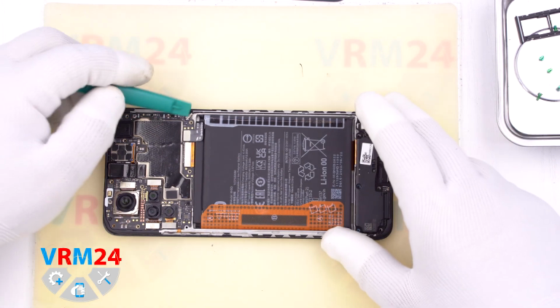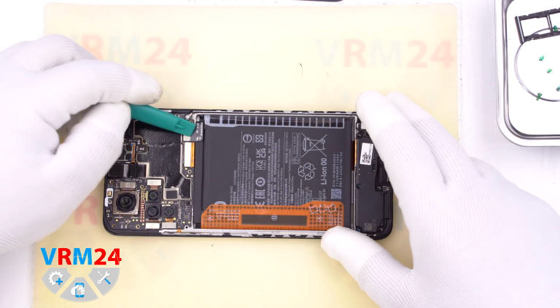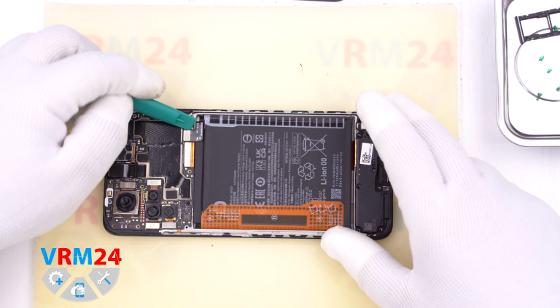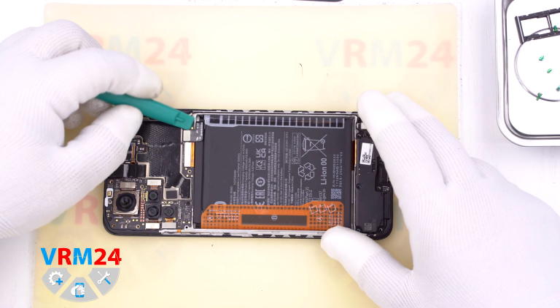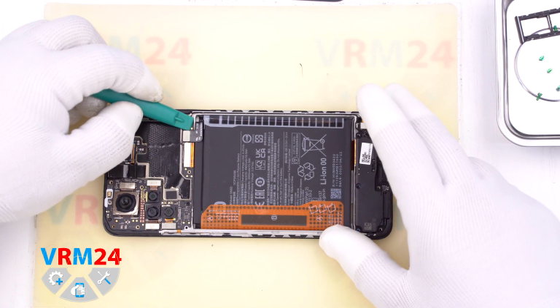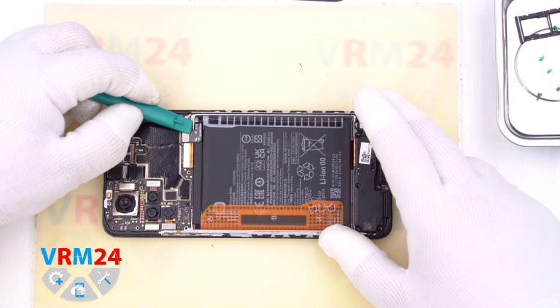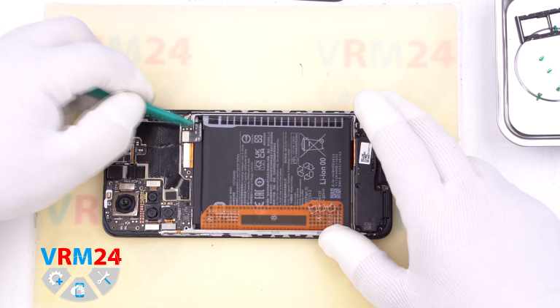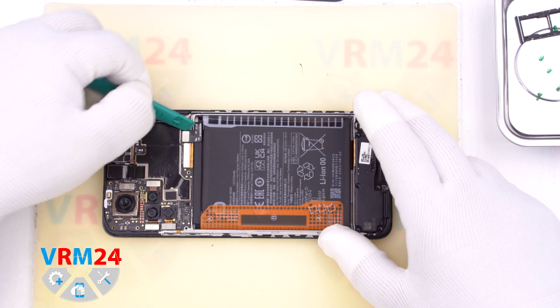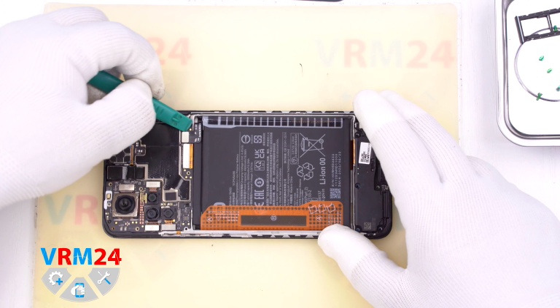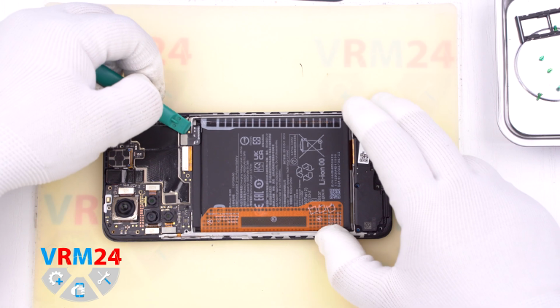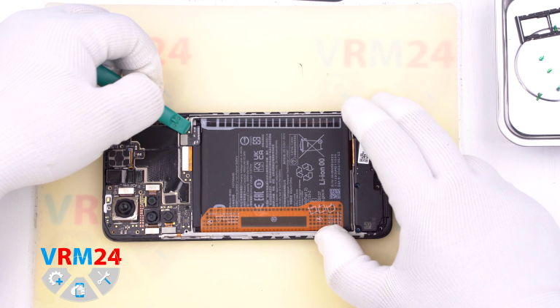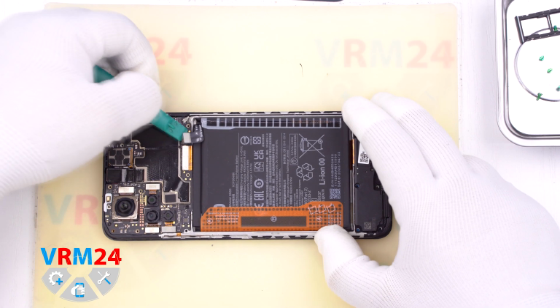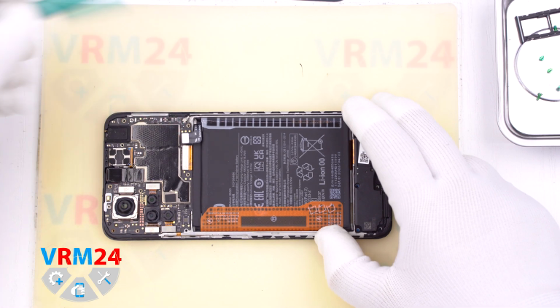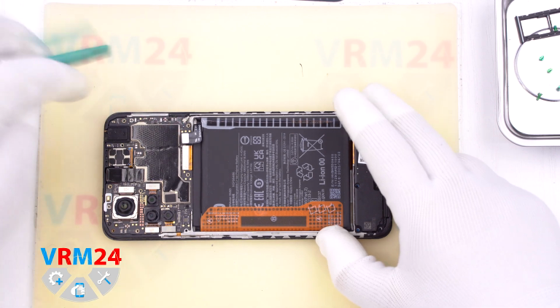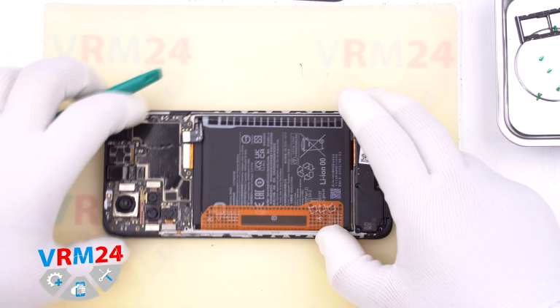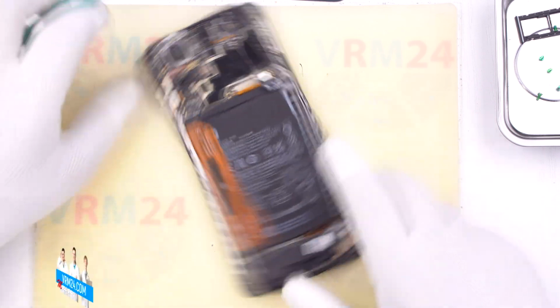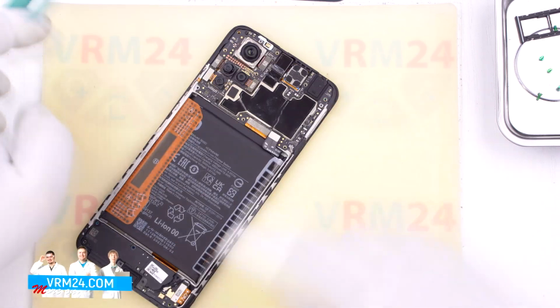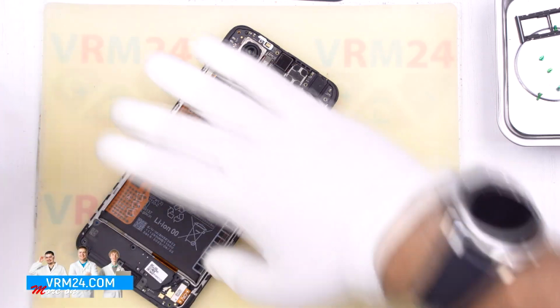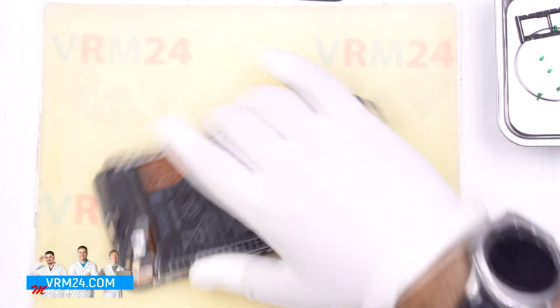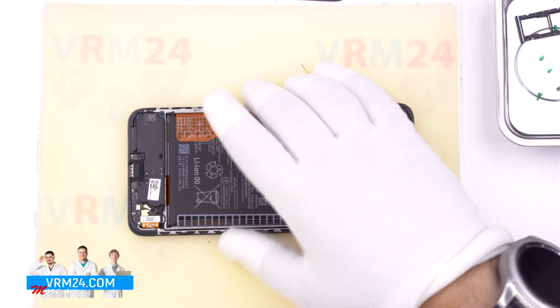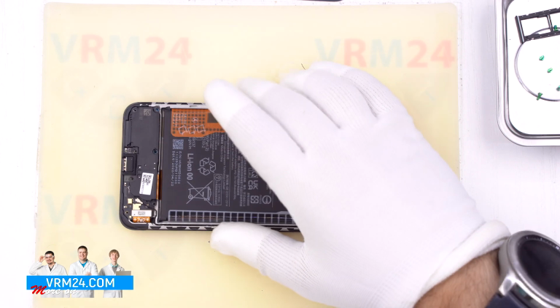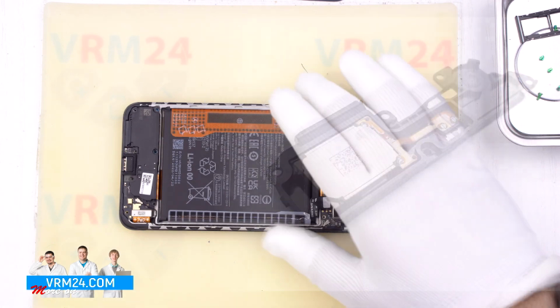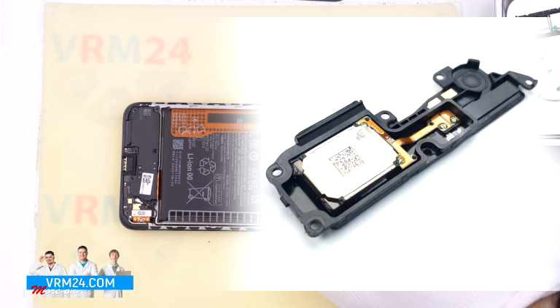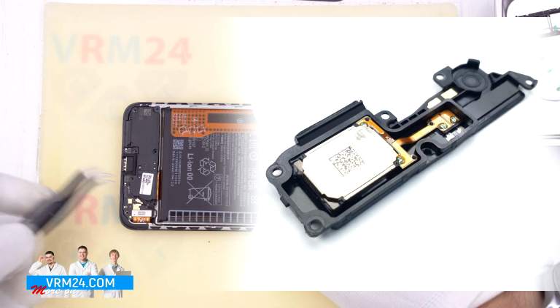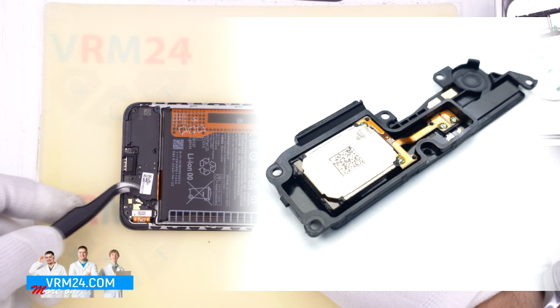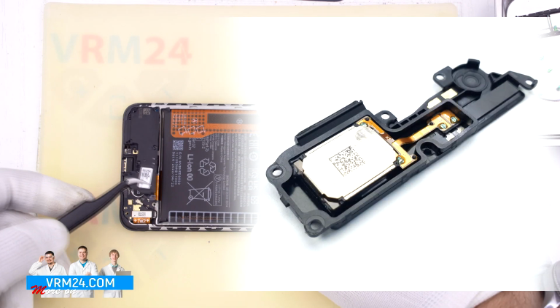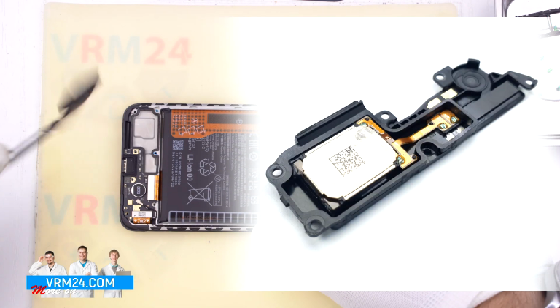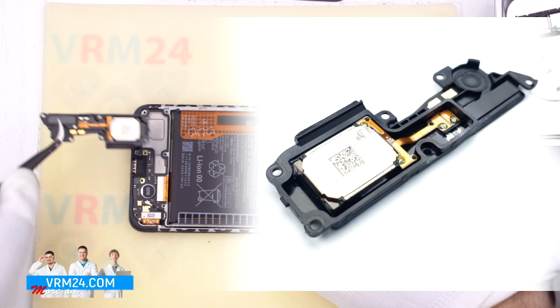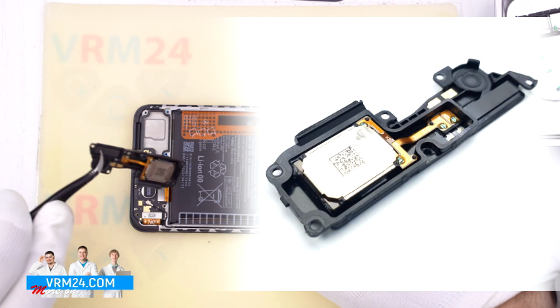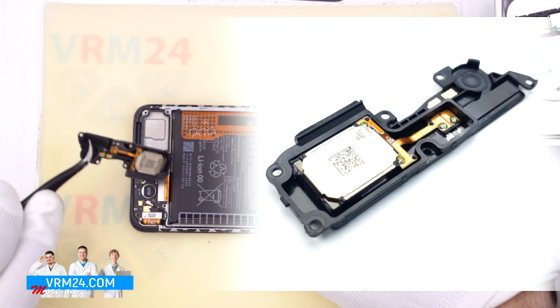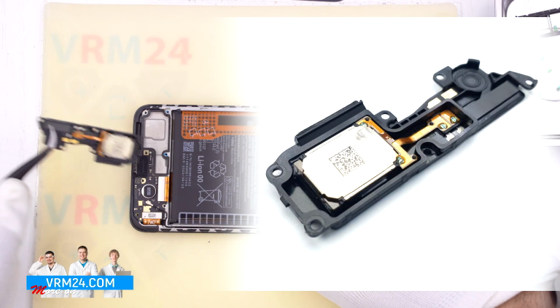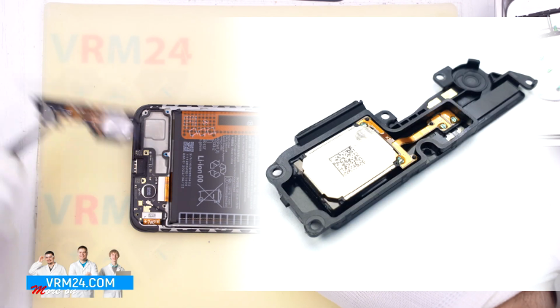Disconnect the battery connector — please use a non-metal or plastic tool. Then hook over the edge and remove the cover with the loudspeaker.